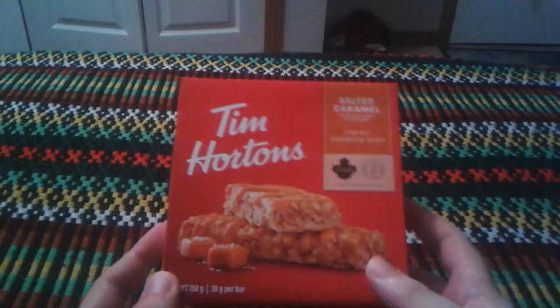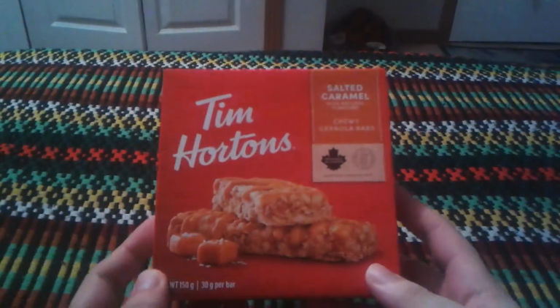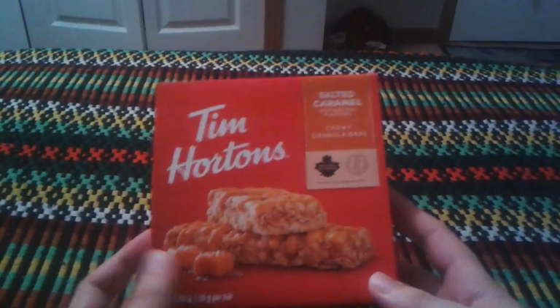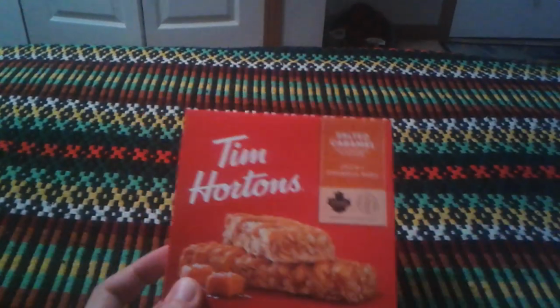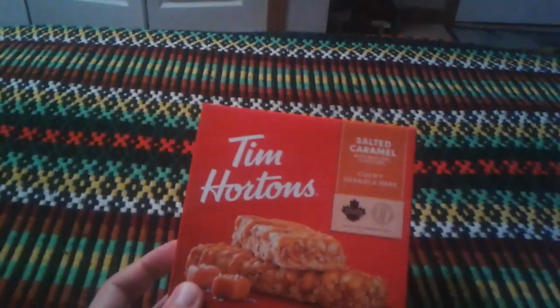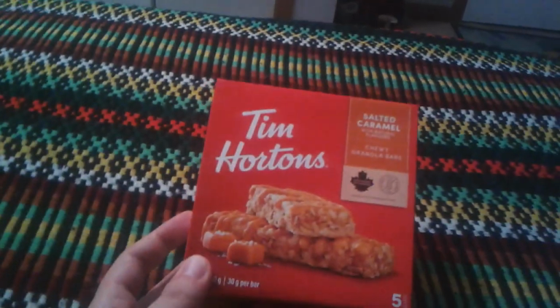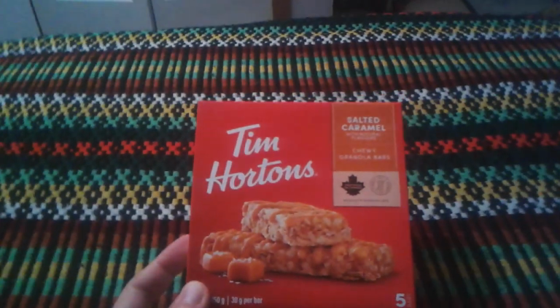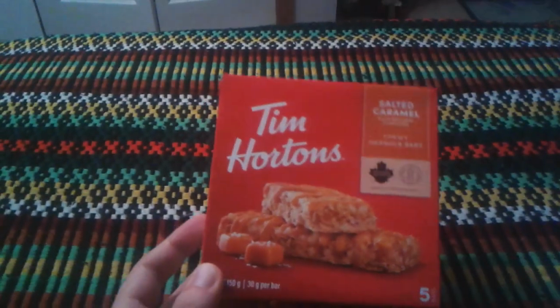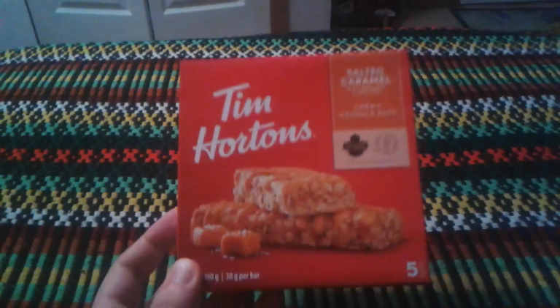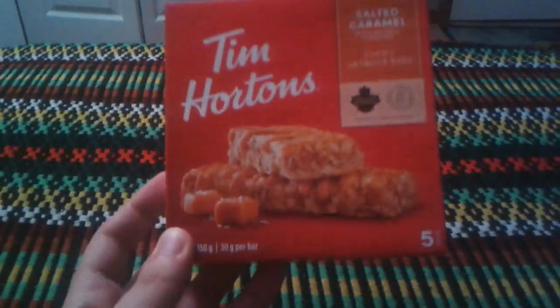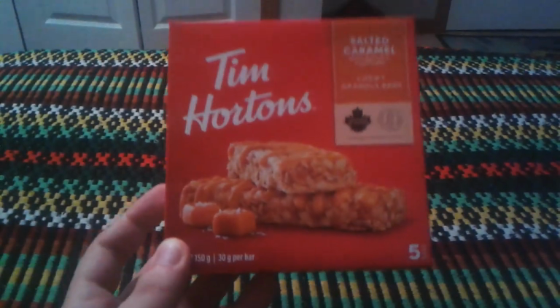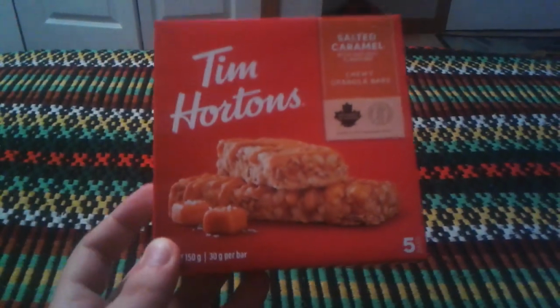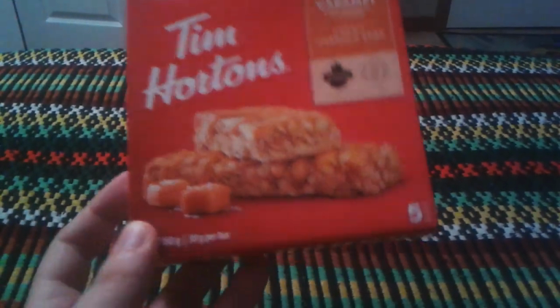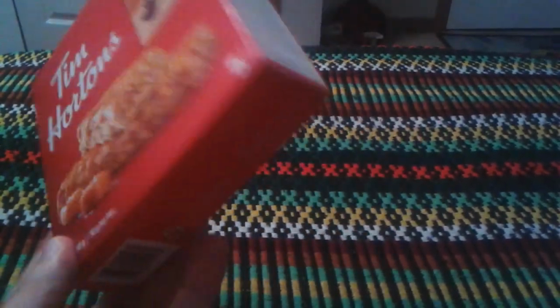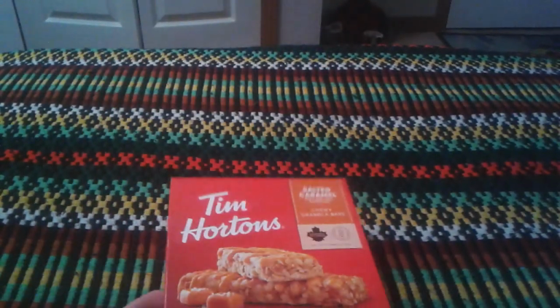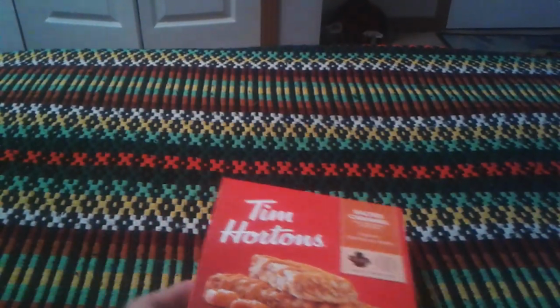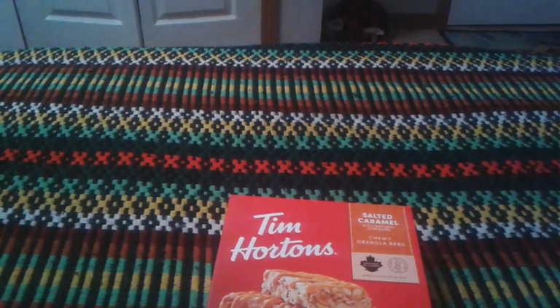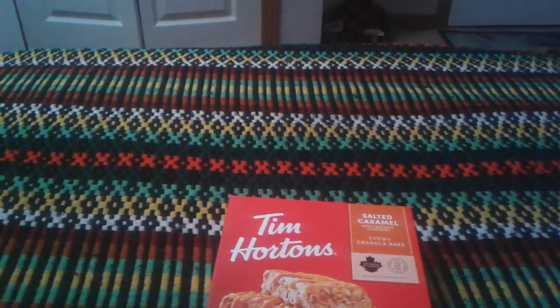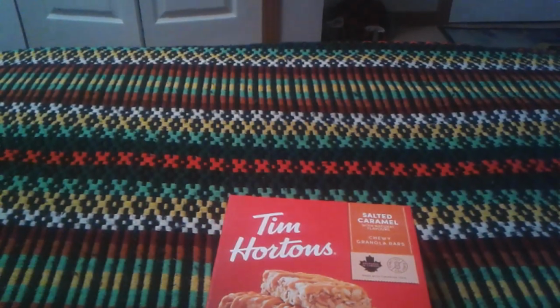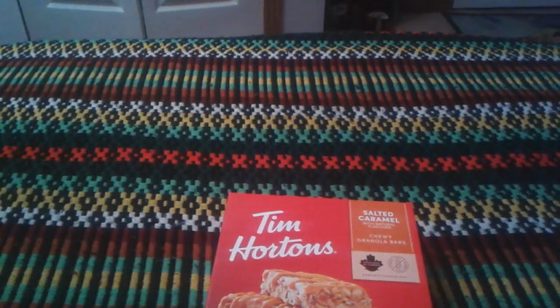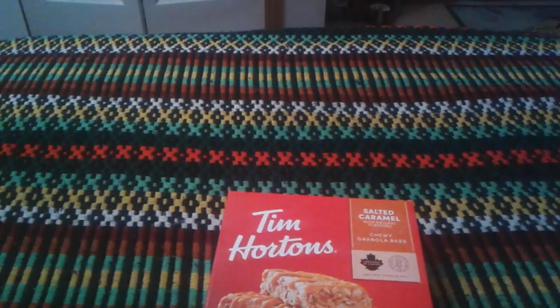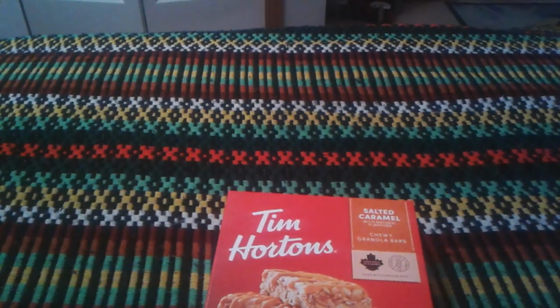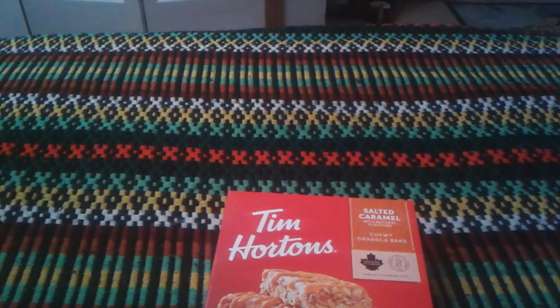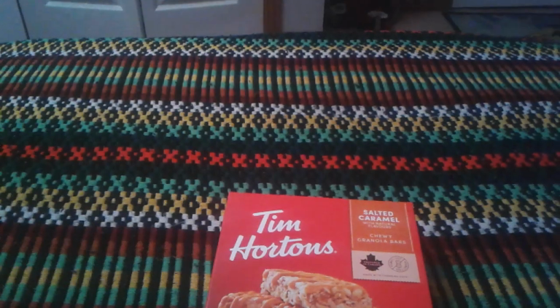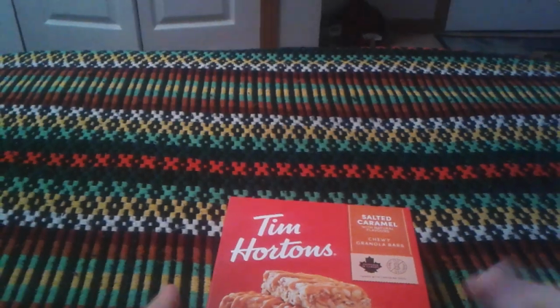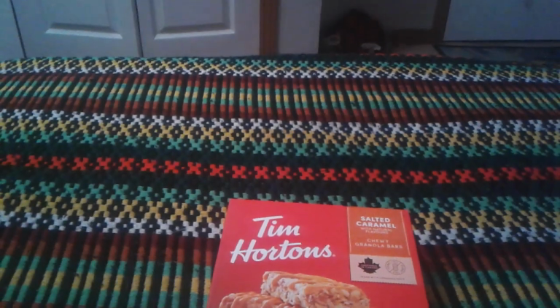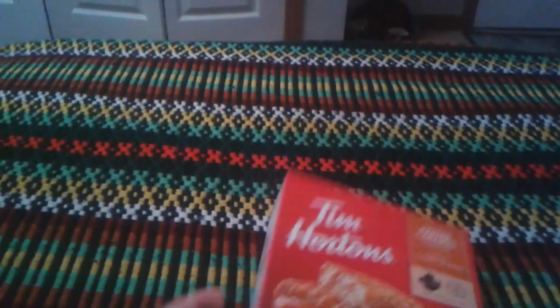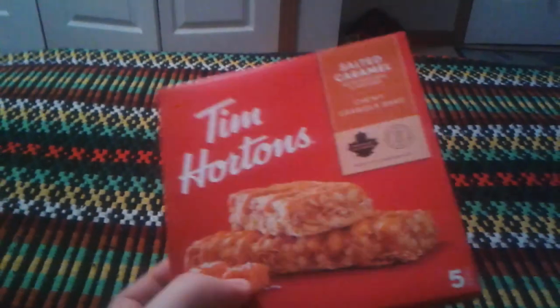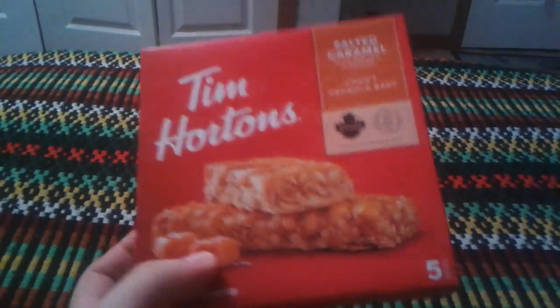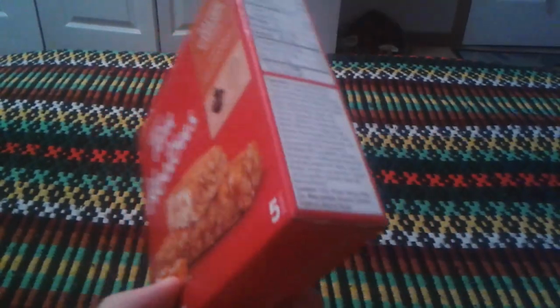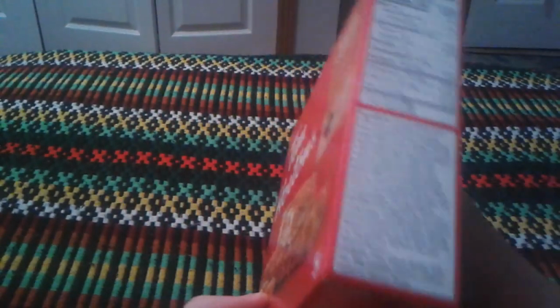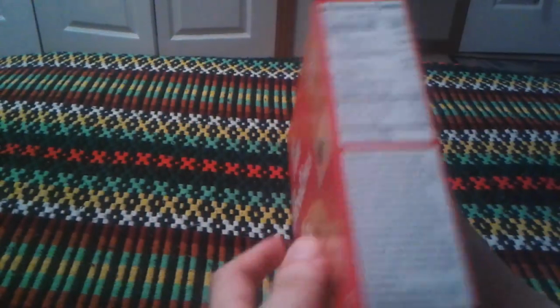This is what the box looks like. The last time I did a review on the Chewy Granola Bars by Tim Horton's, it was the apple fritter kind. So we're doing salted caramel.